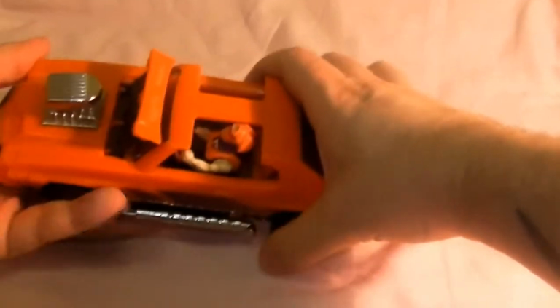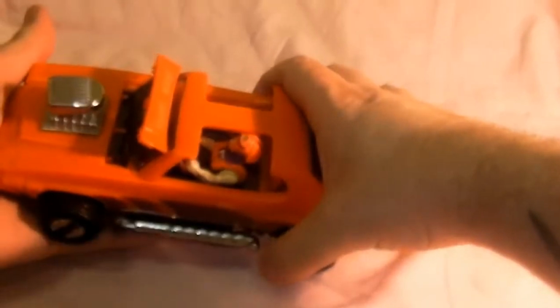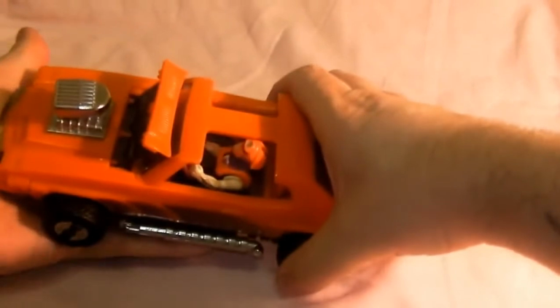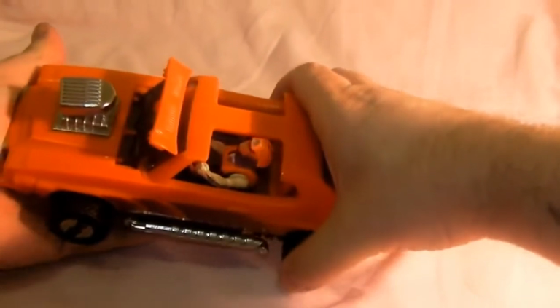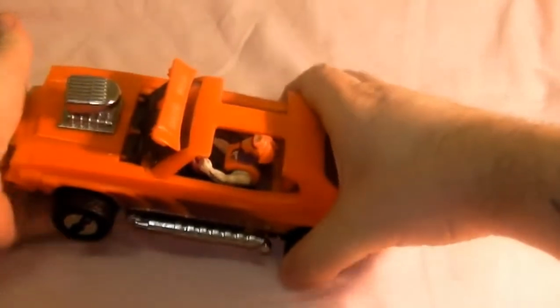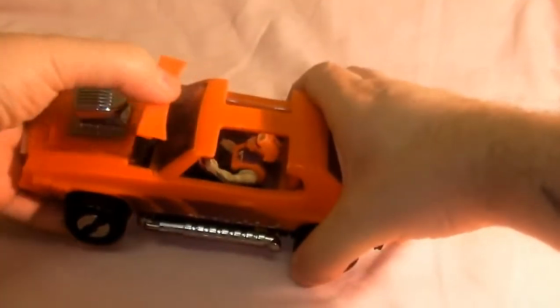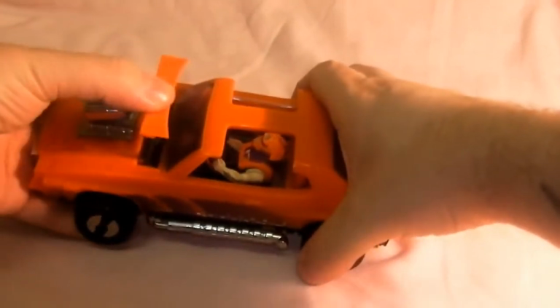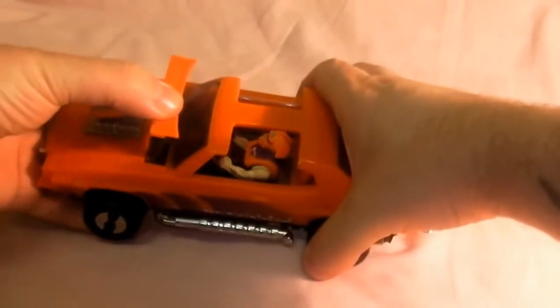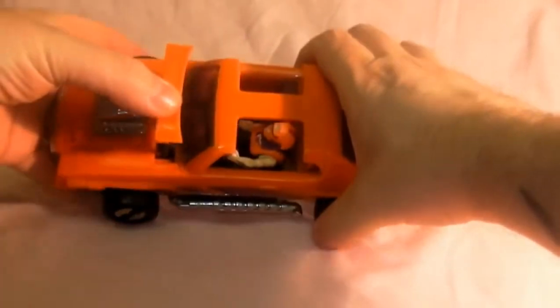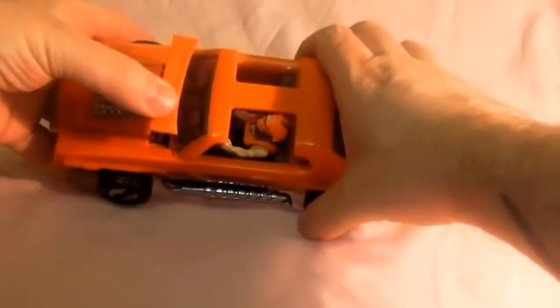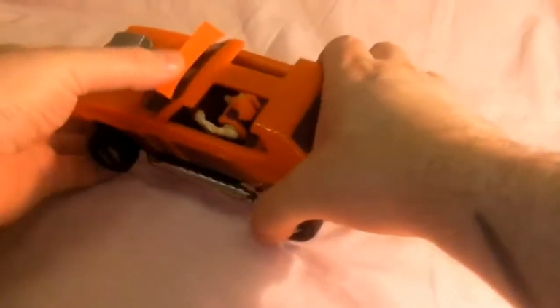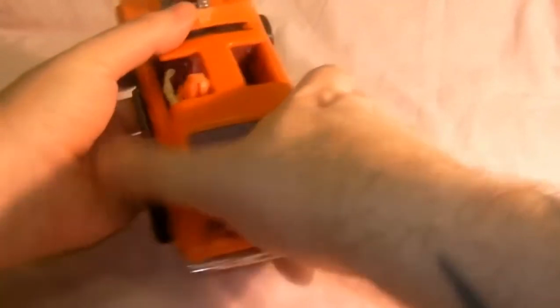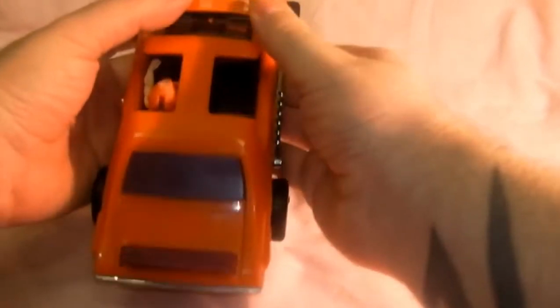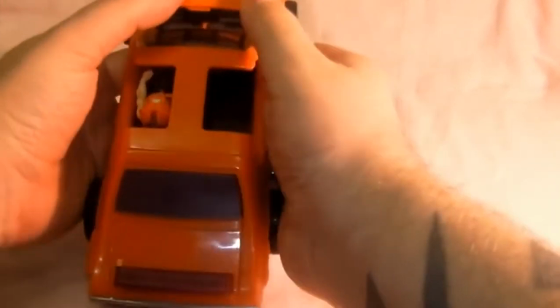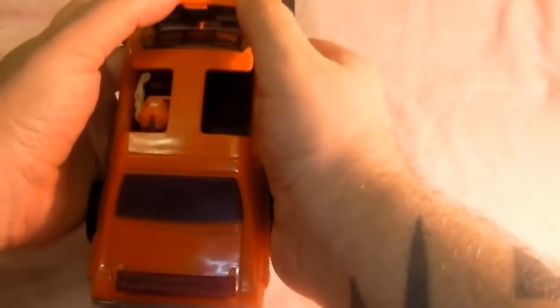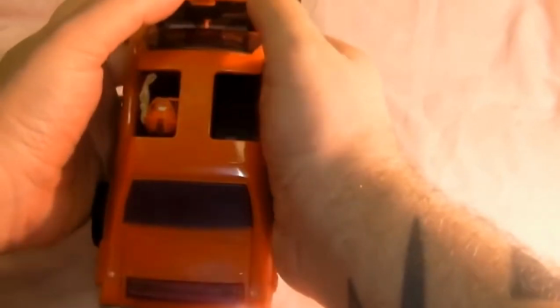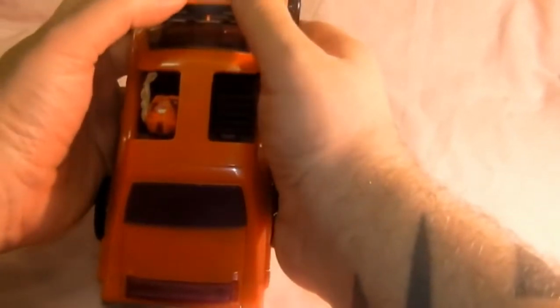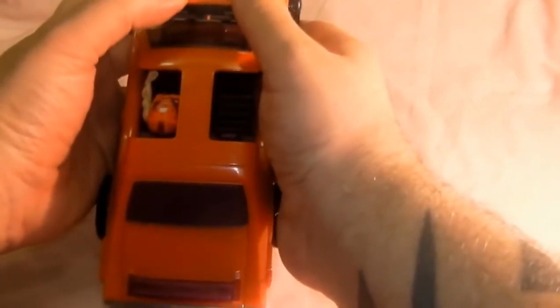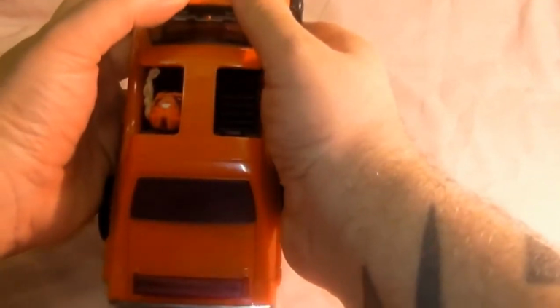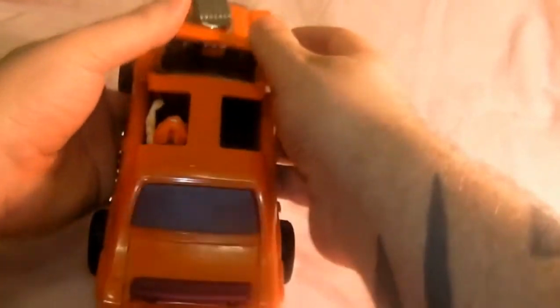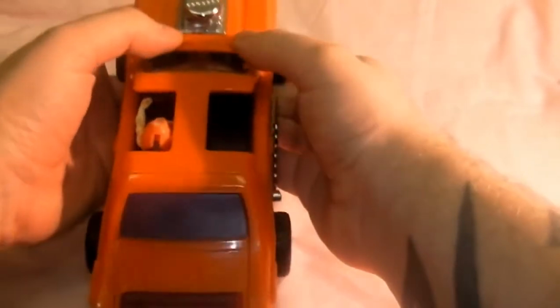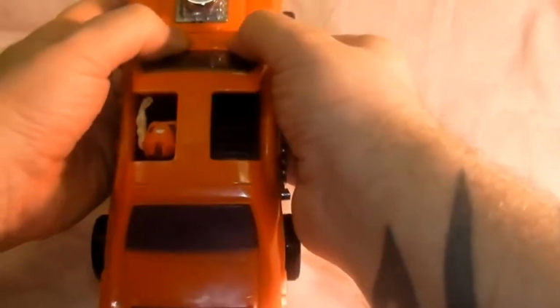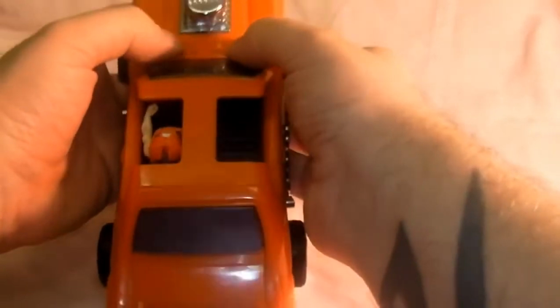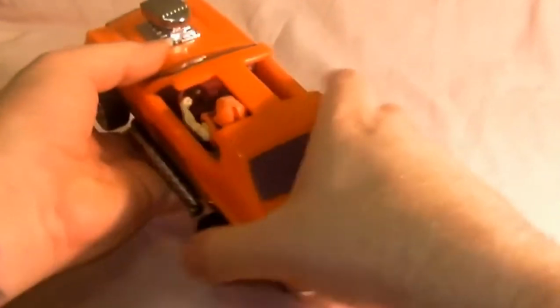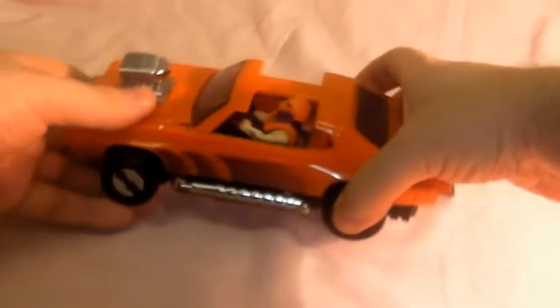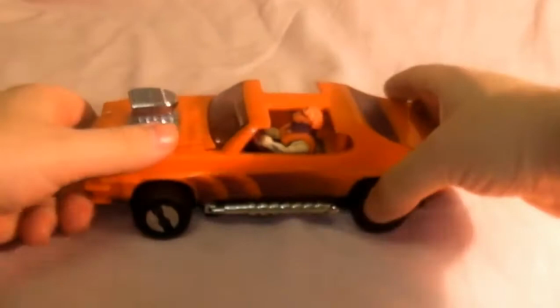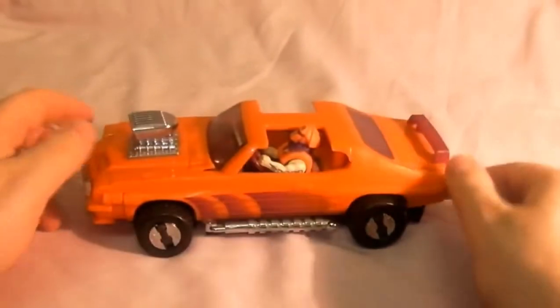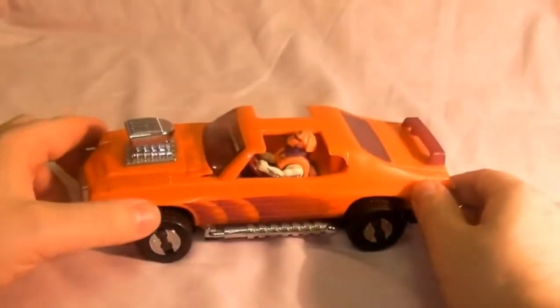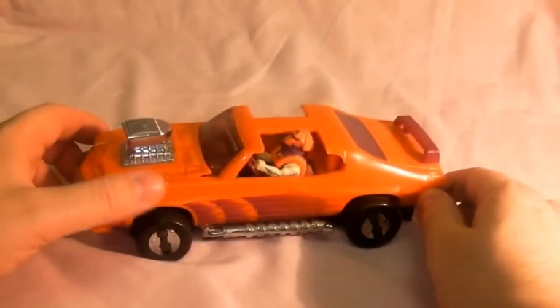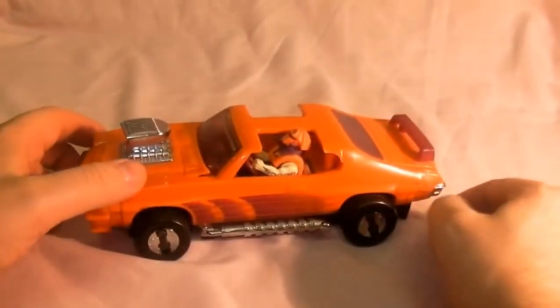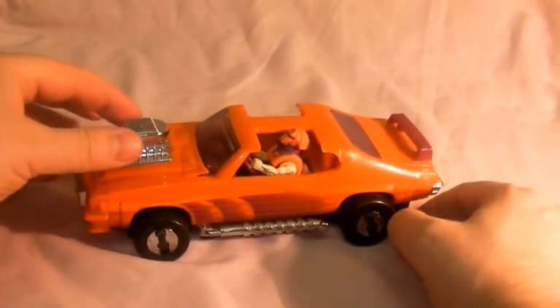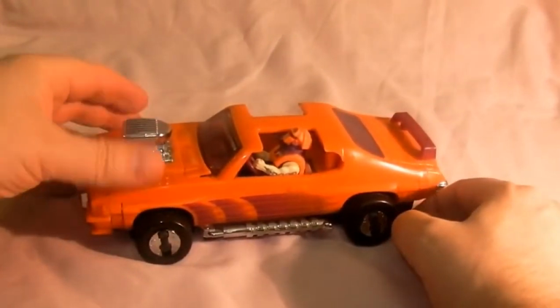Pop those back down, fold these back underneath, and you have to push this in. This bit is a bit of a pain - get it back in properly there we go, try not to snap it.